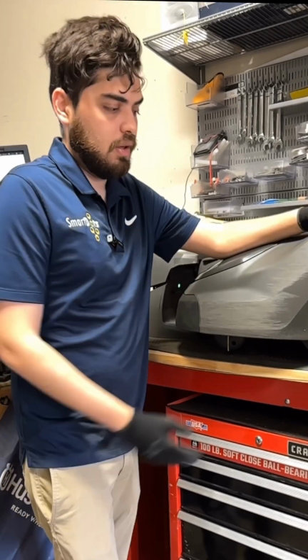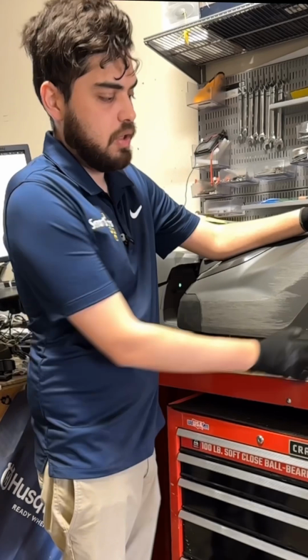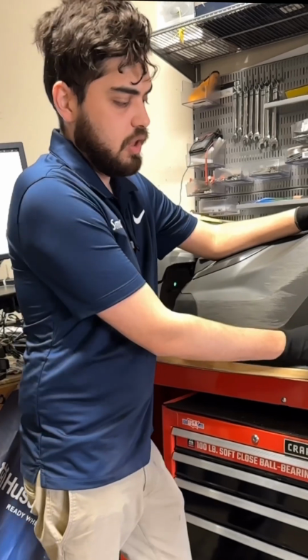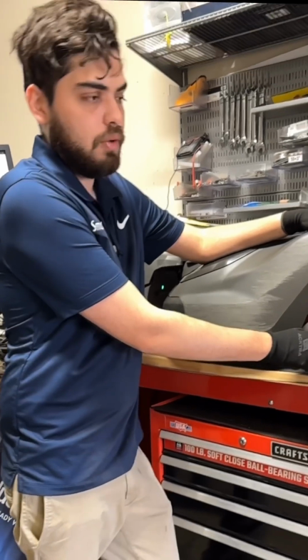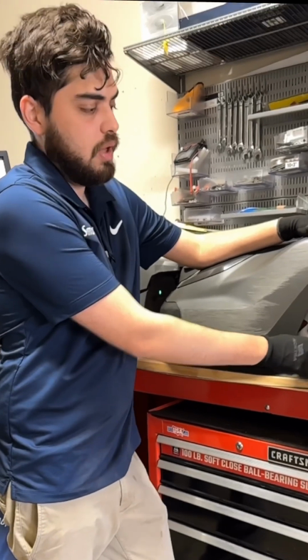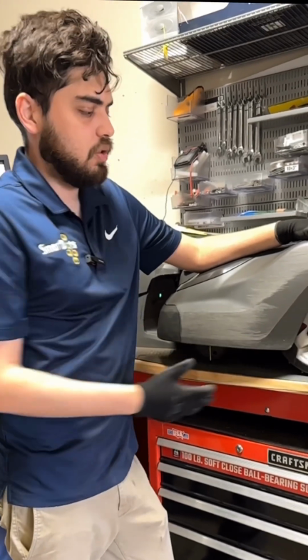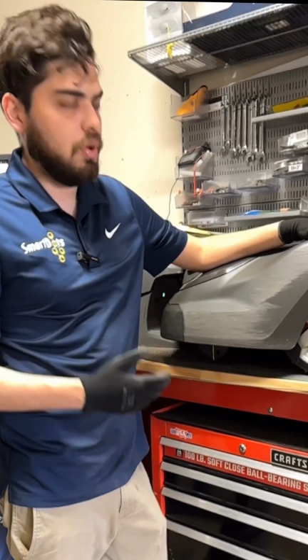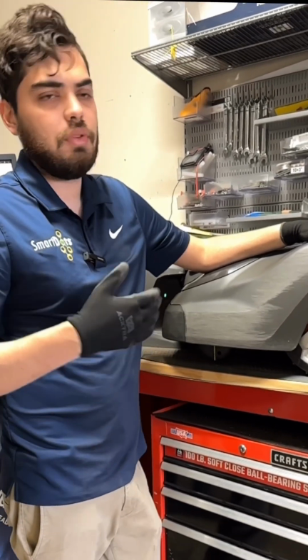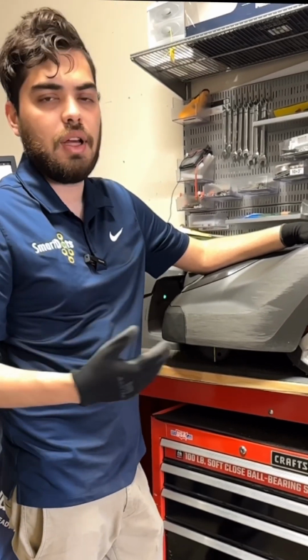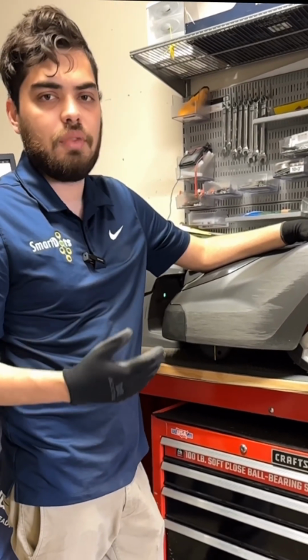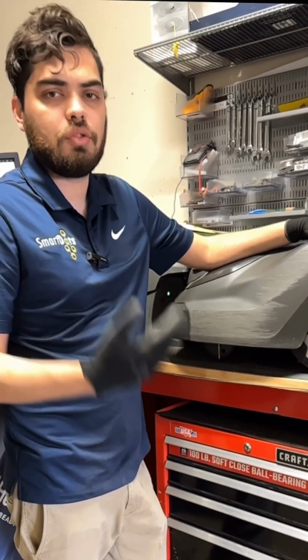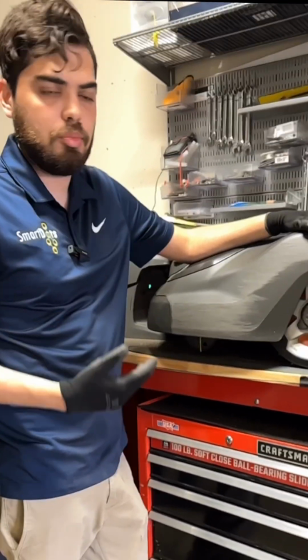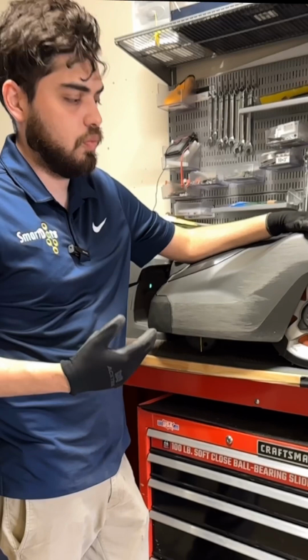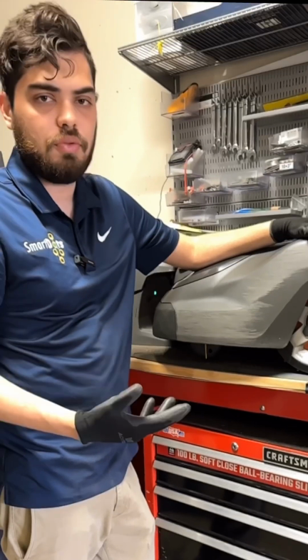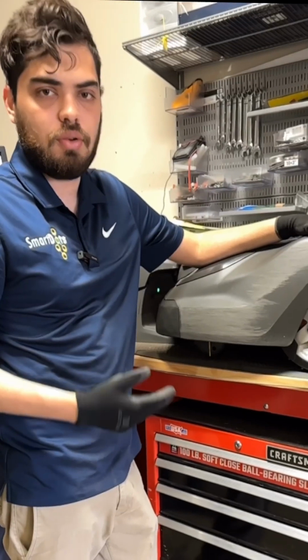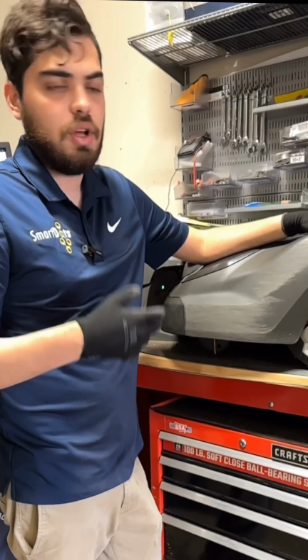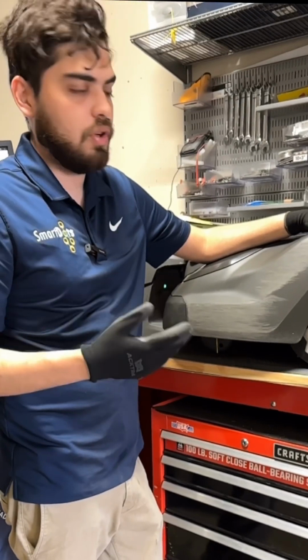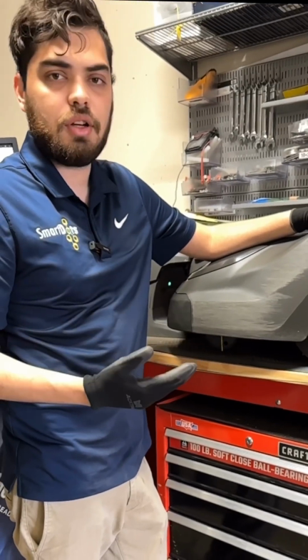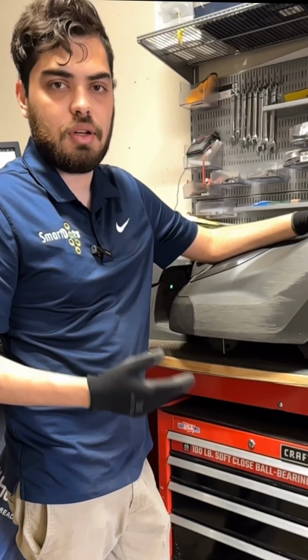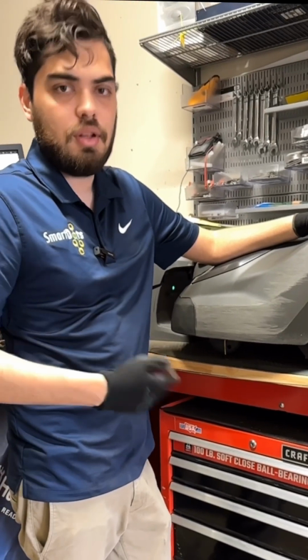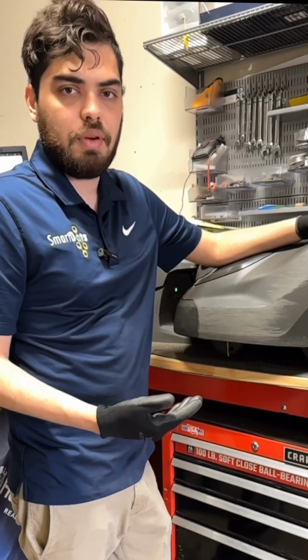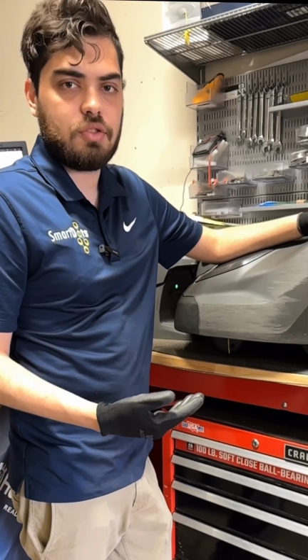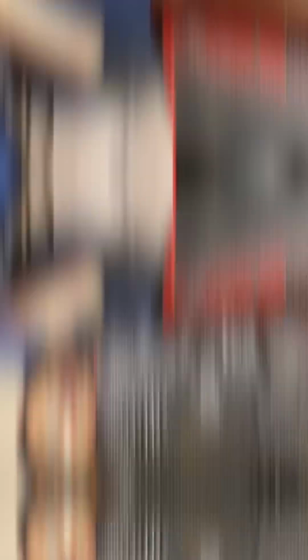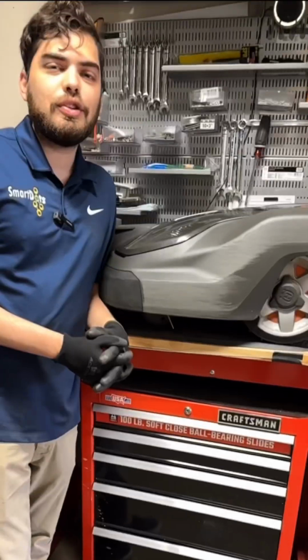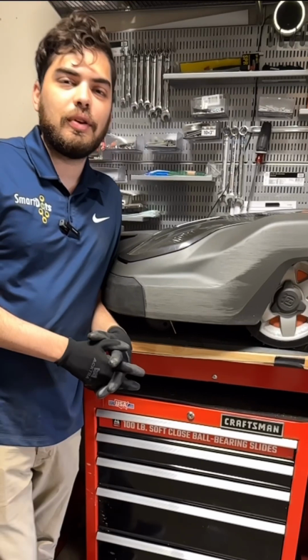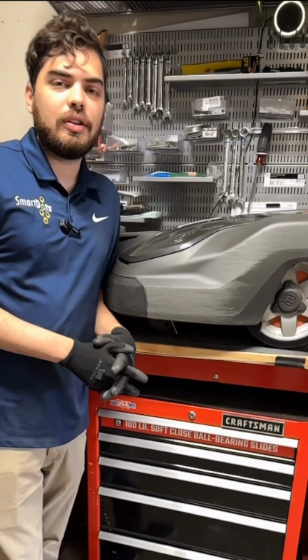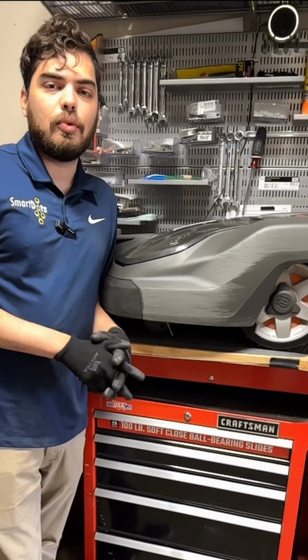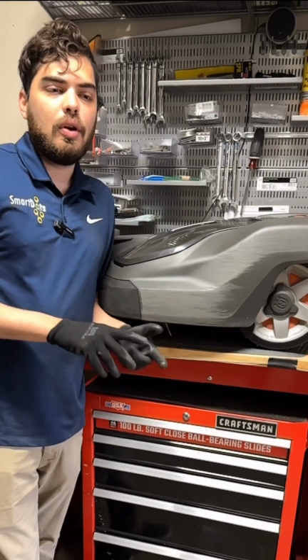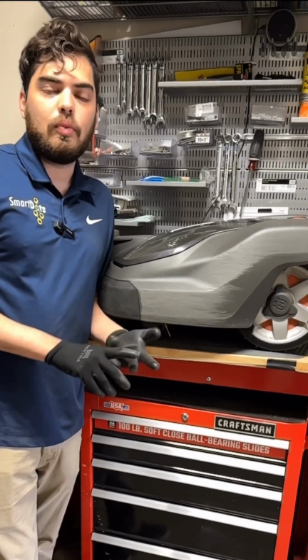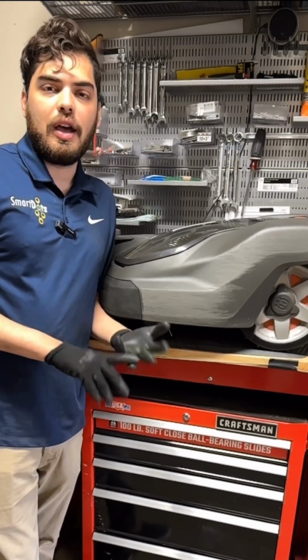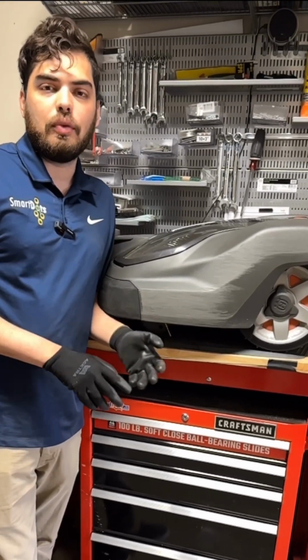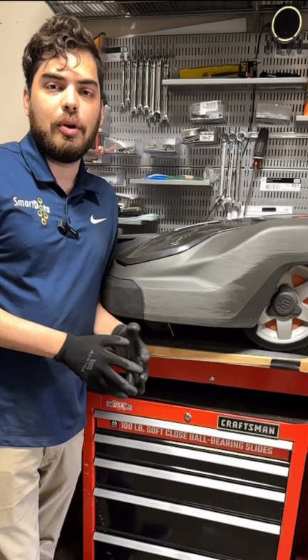And making sure you check these back wheels ensures that your motors have a long lasting life and they're not straining to push around wheels full of dirt or wheels that don't have a lot of tread and need a lot of effort to get traction. Continue following SmartDots for more what, why, and how on robotic mowers.